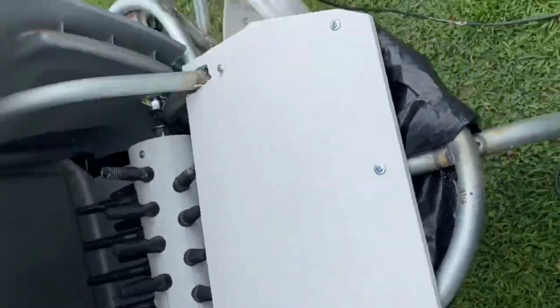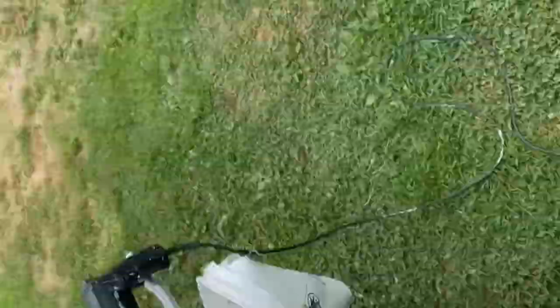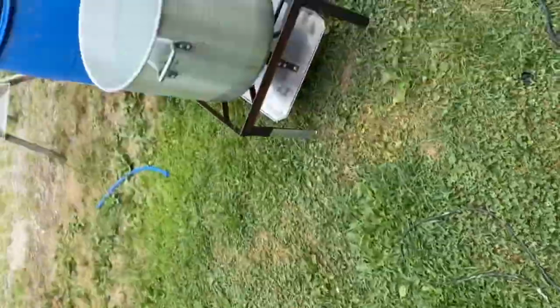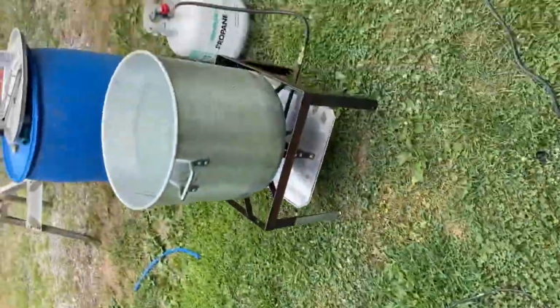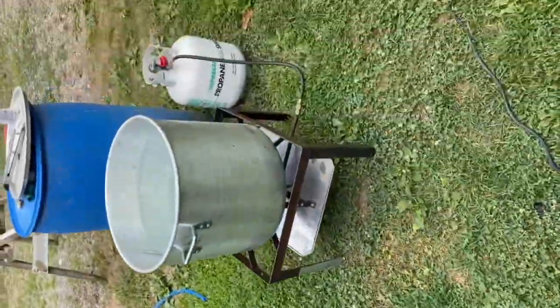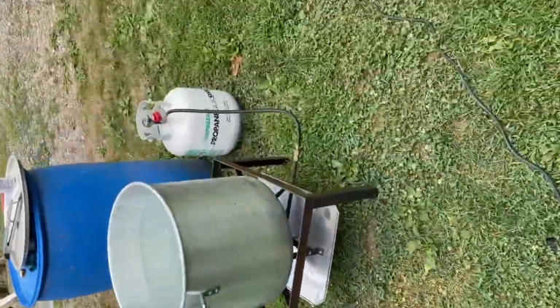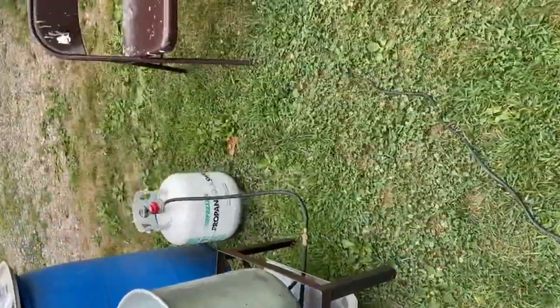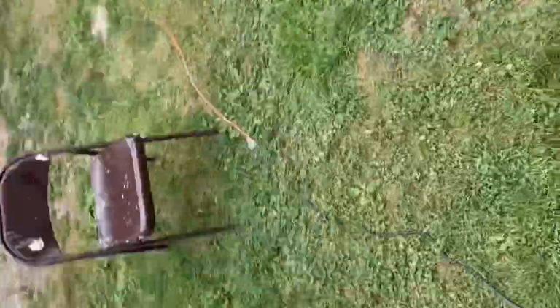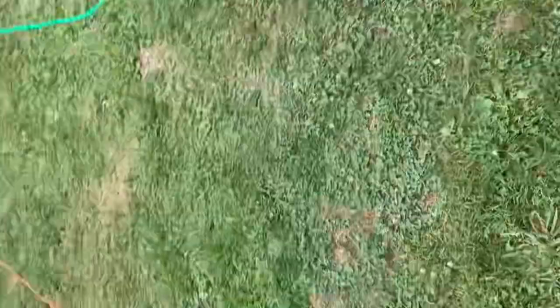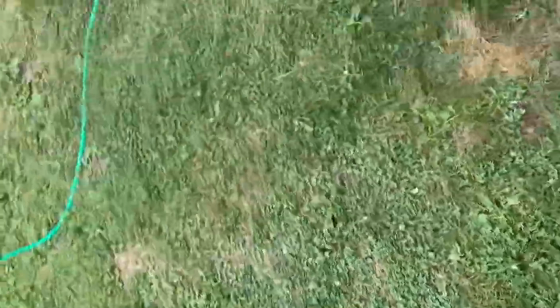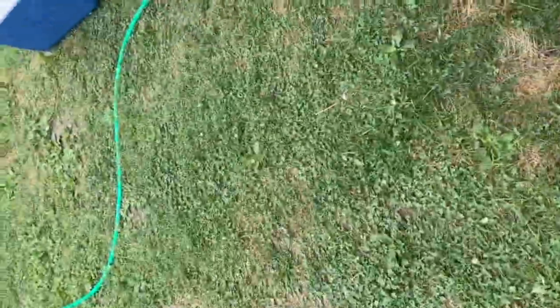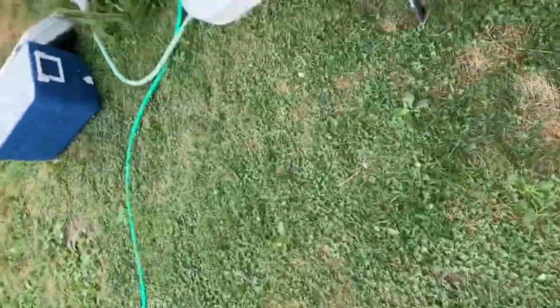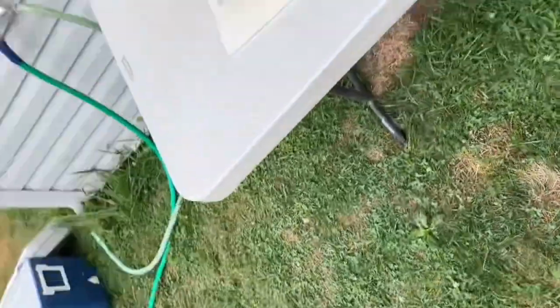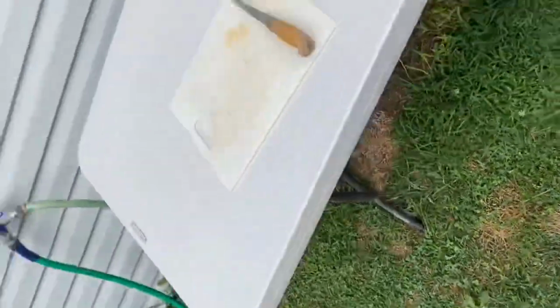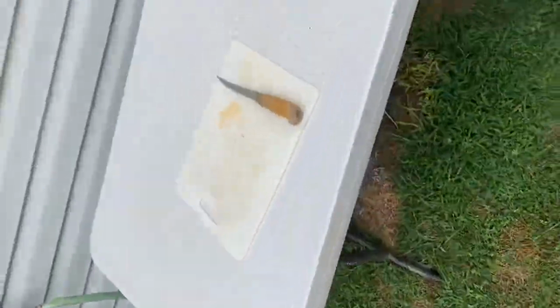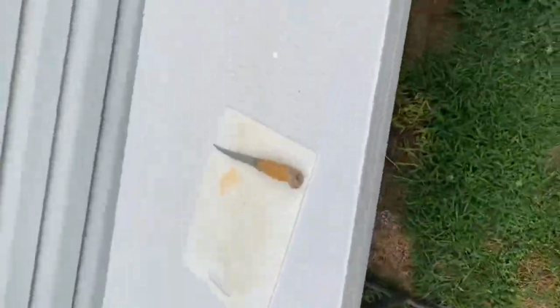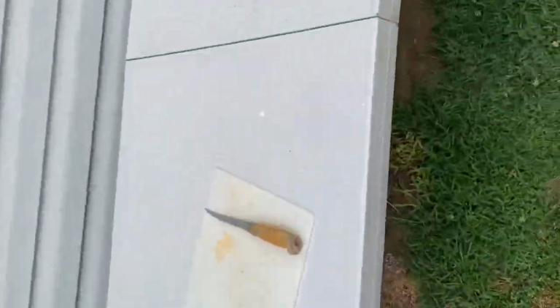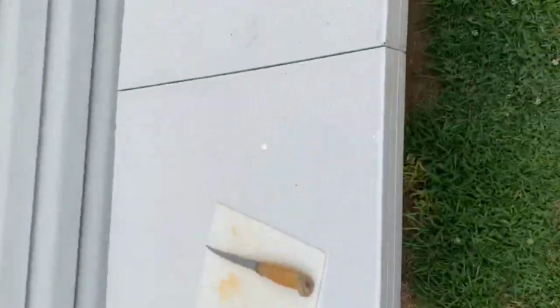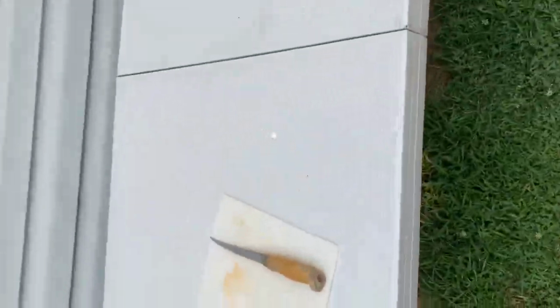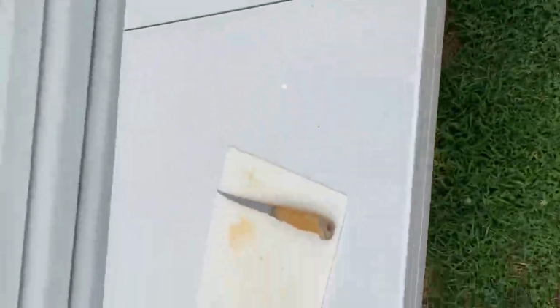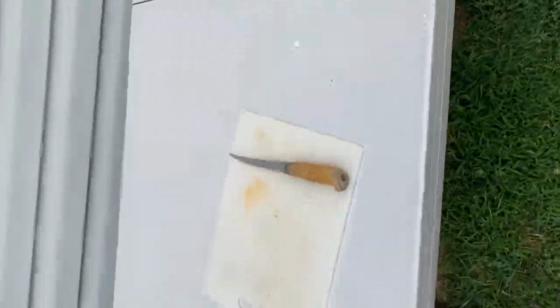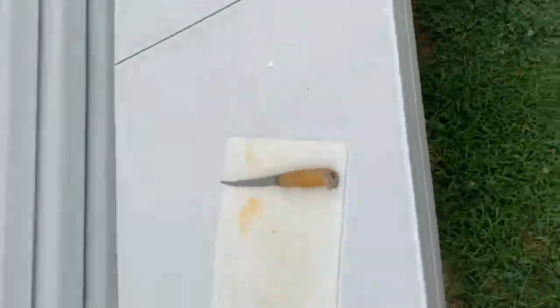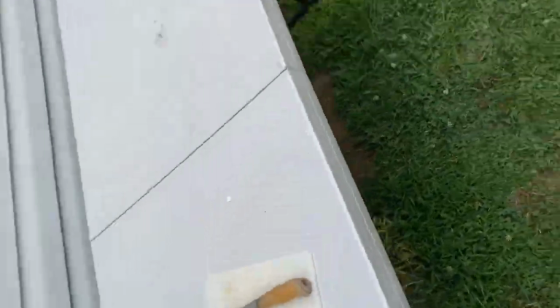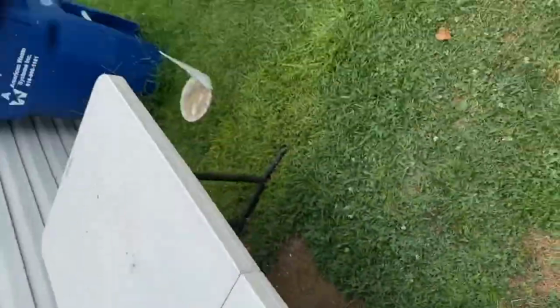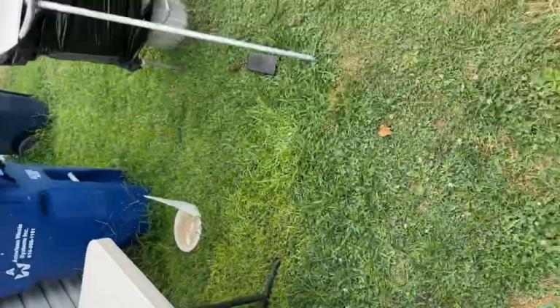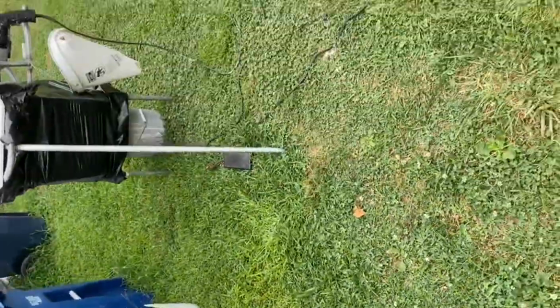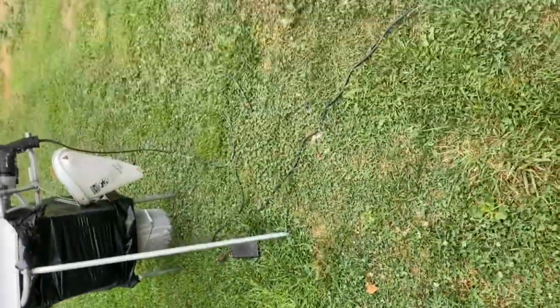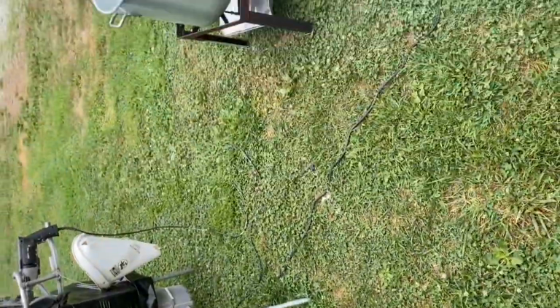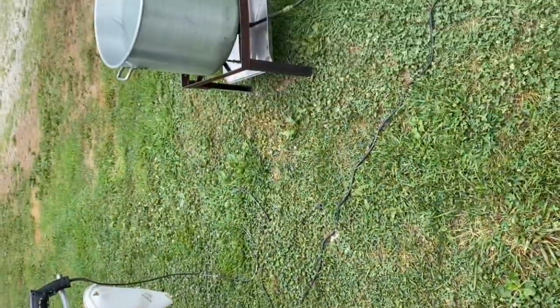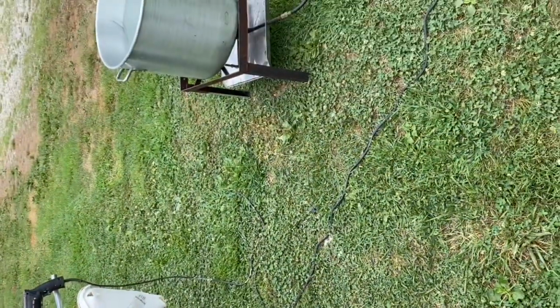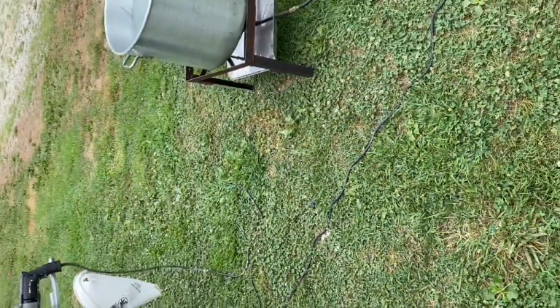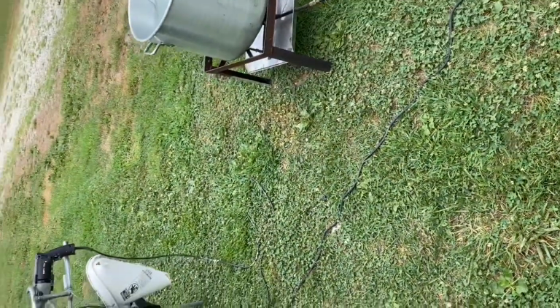We're gonna go ahead and start into some chickens here, and as soon as the water temperature gets up we're gonna do the scald.